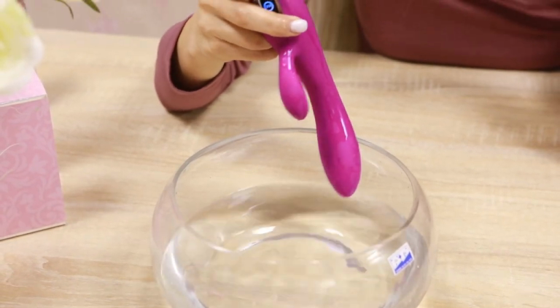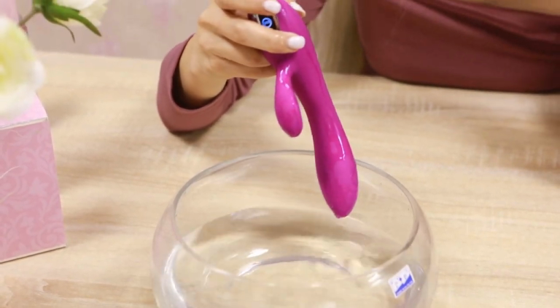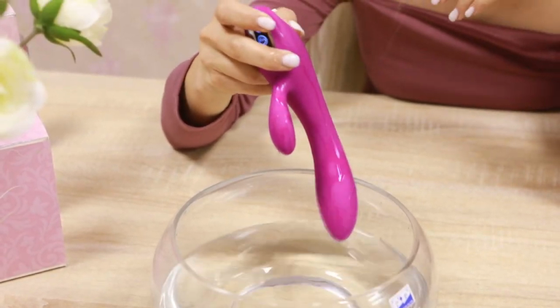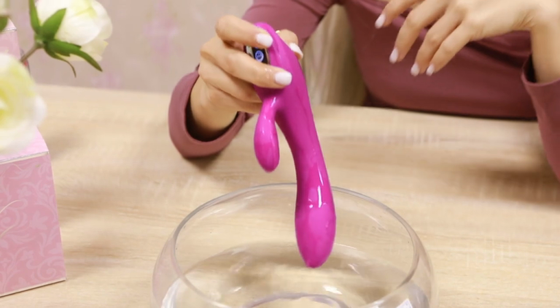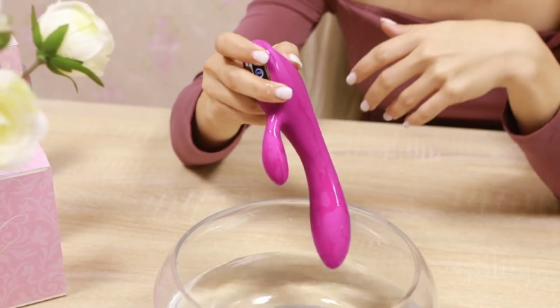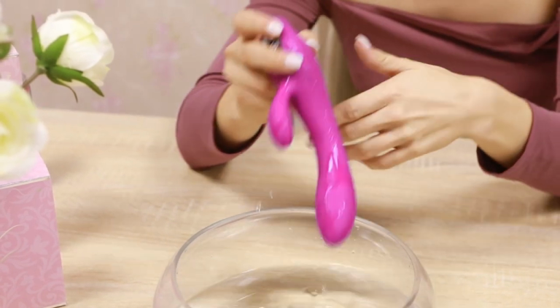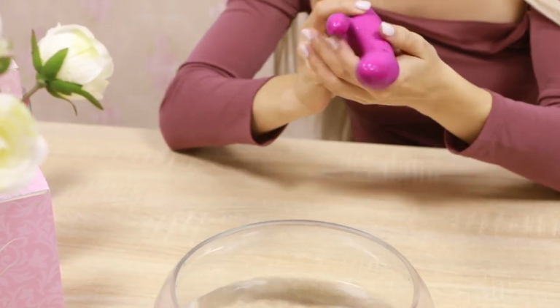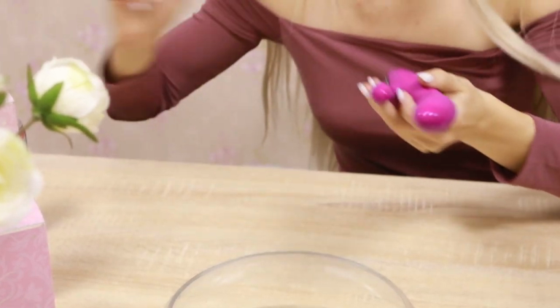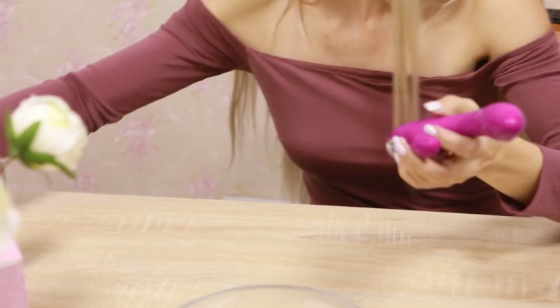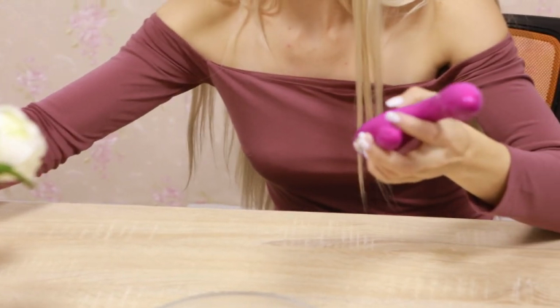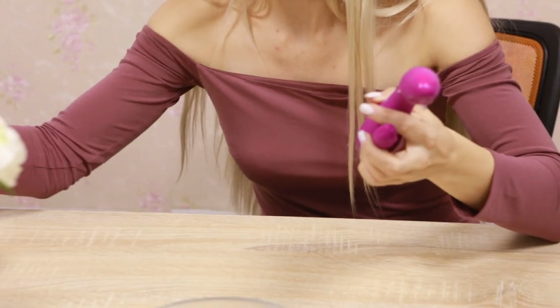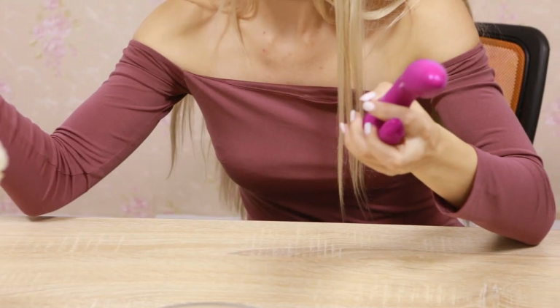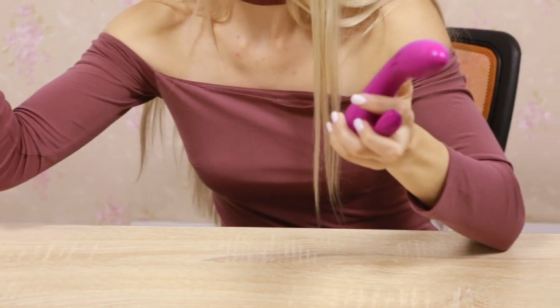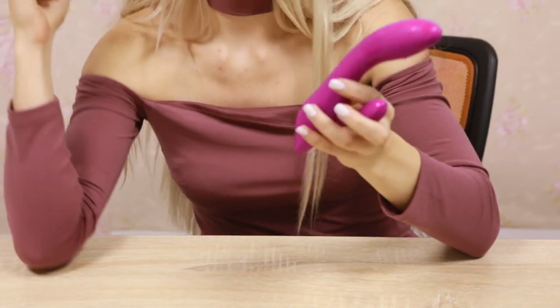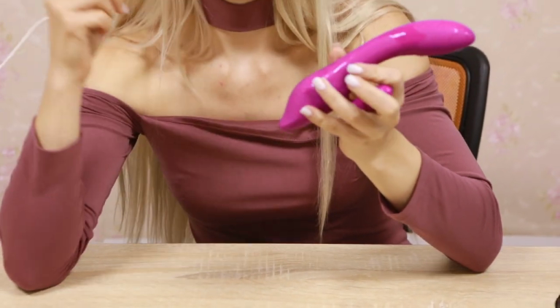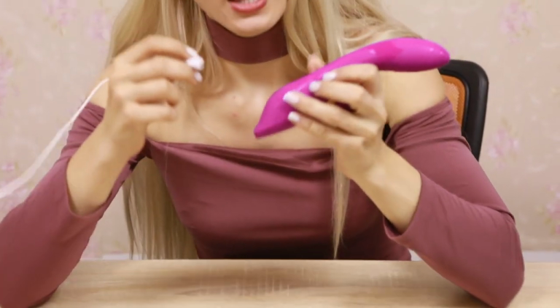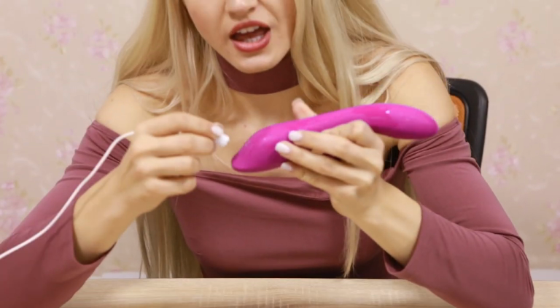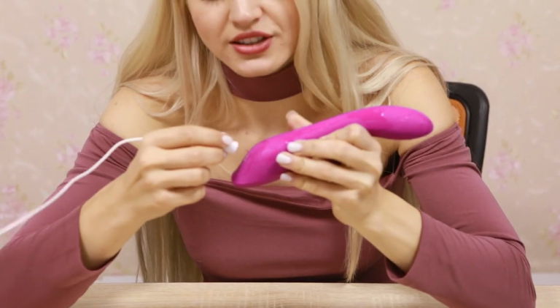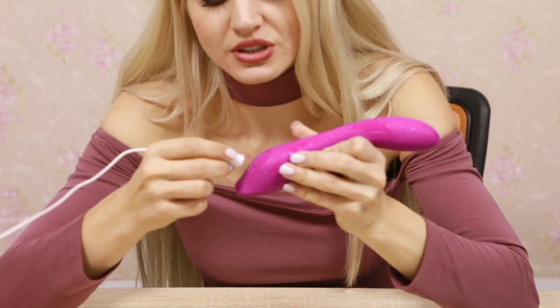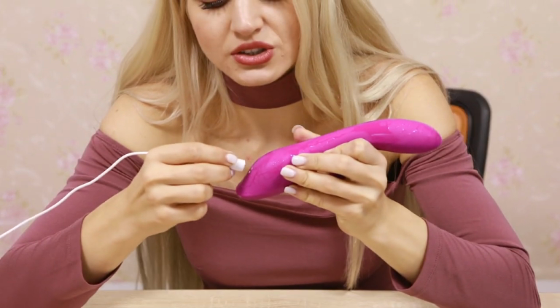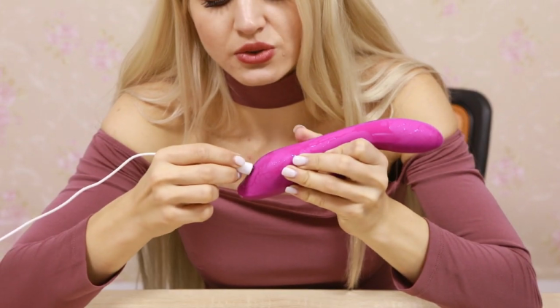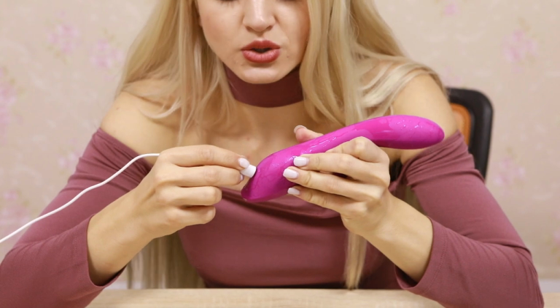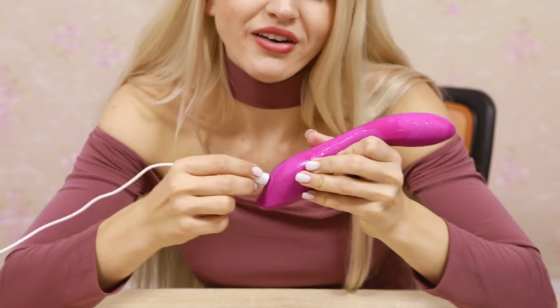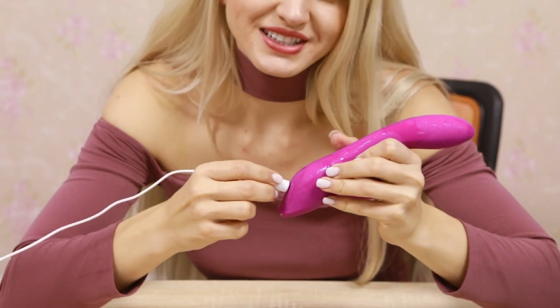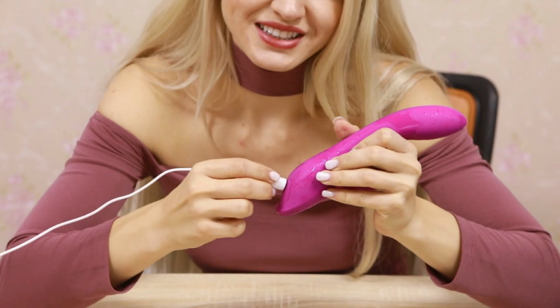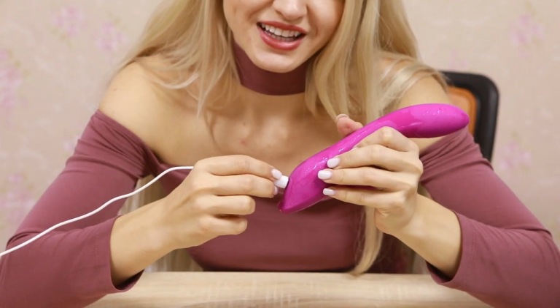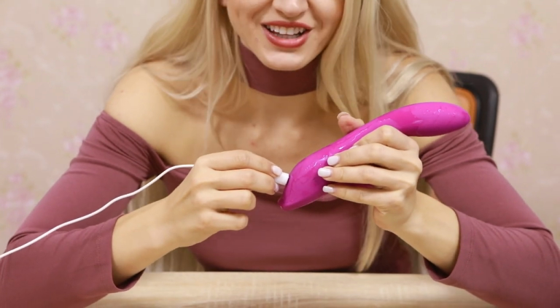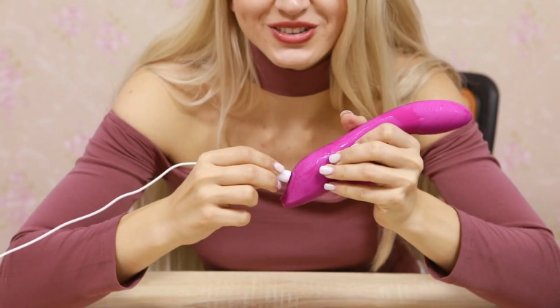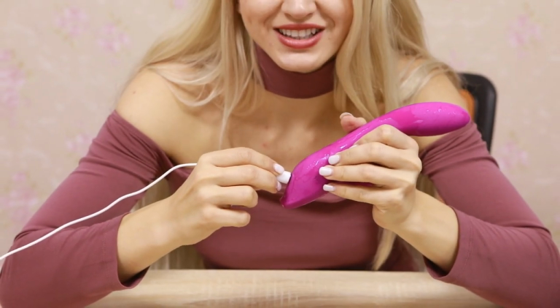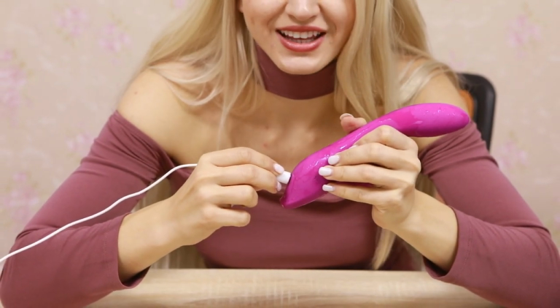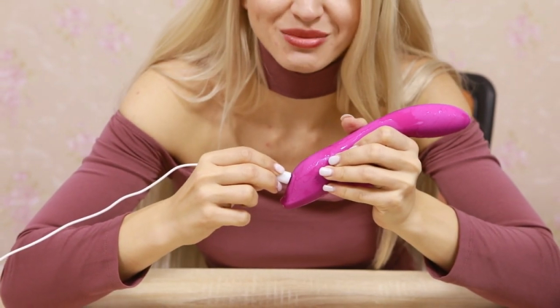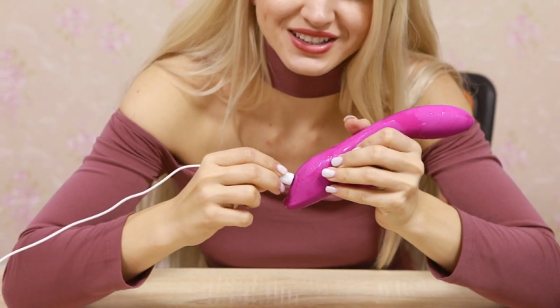If you want to charge it, you can use the magnetic charger — charge it for 2 hours and it gives you 90 minutes of use.